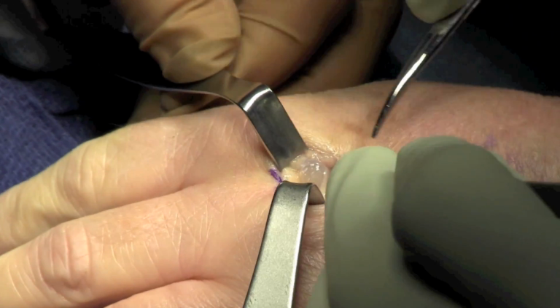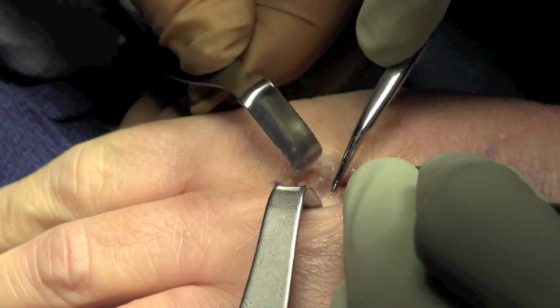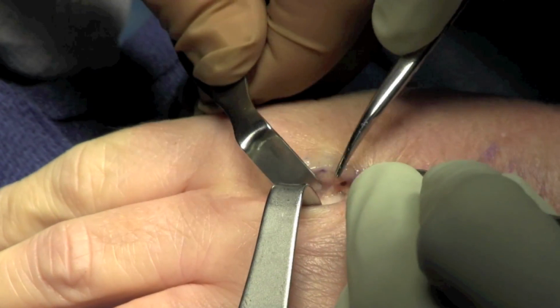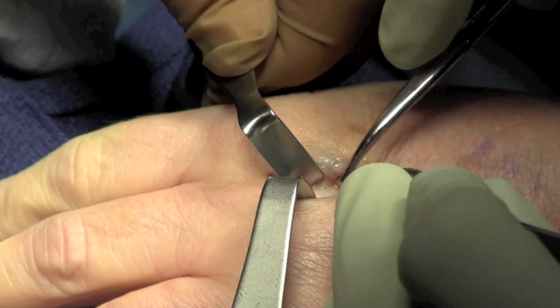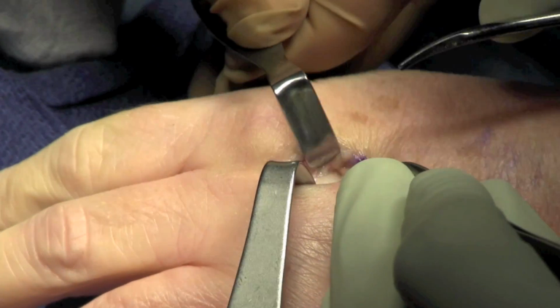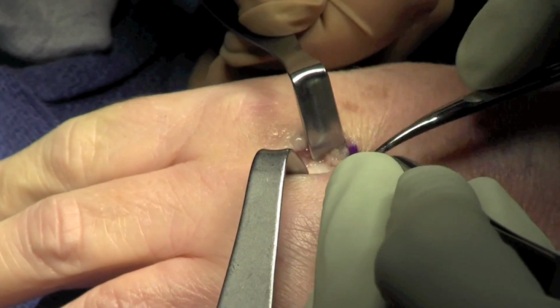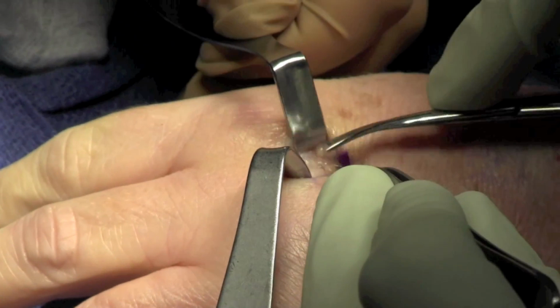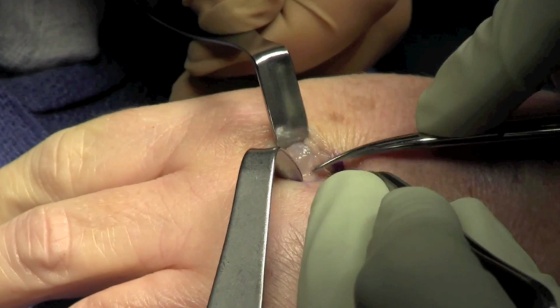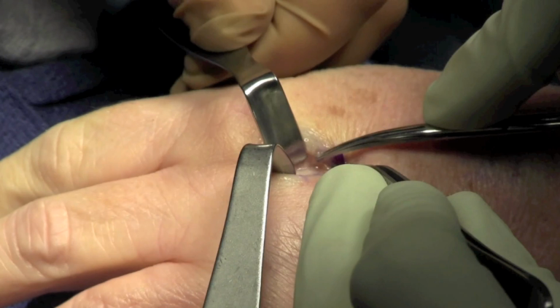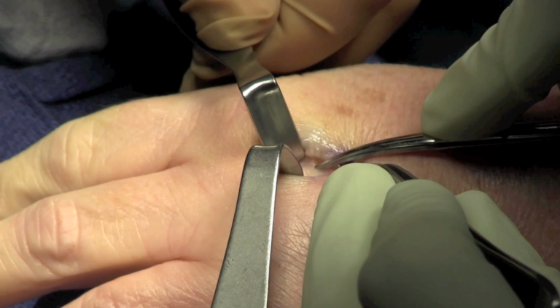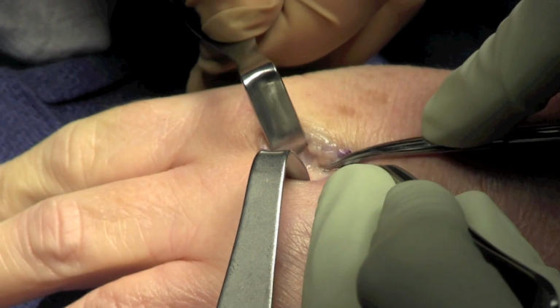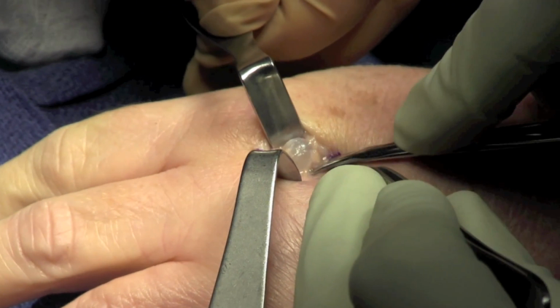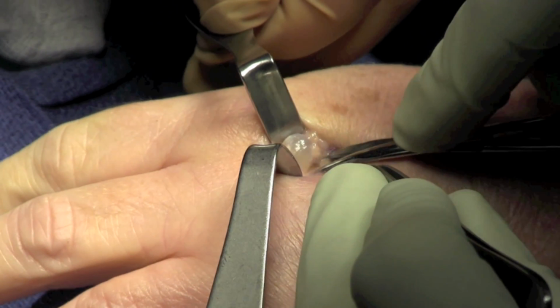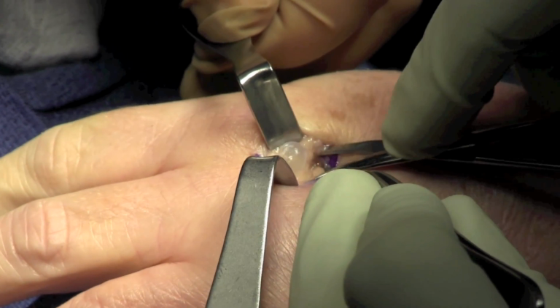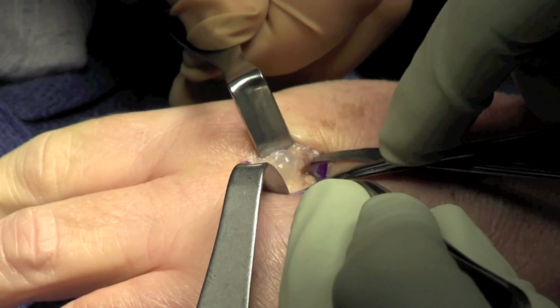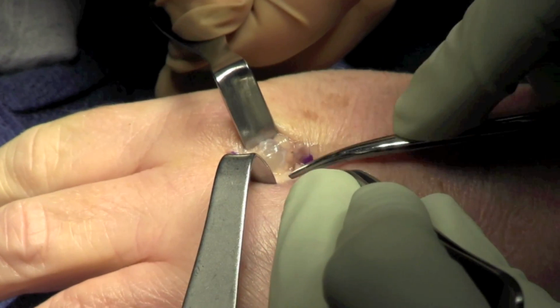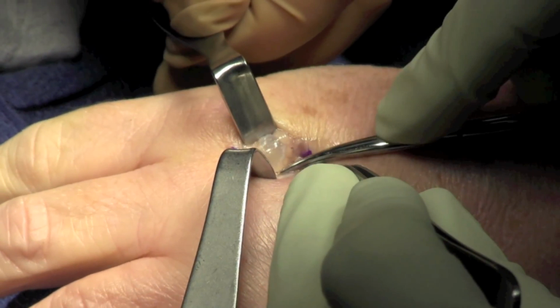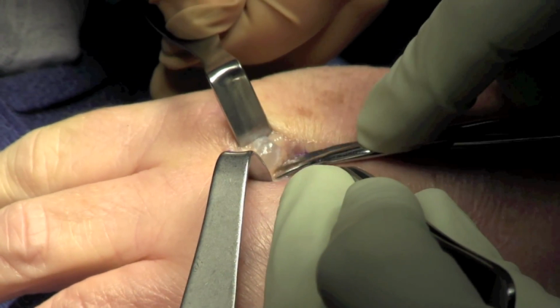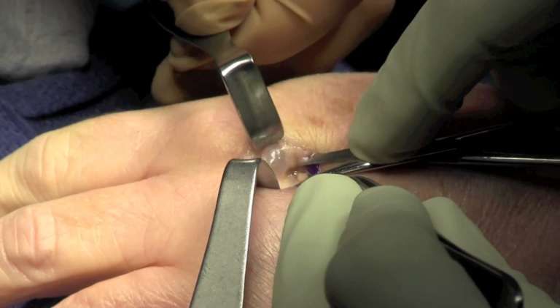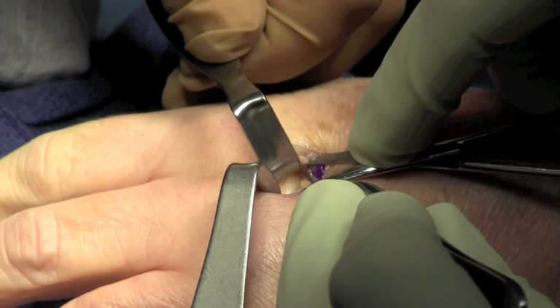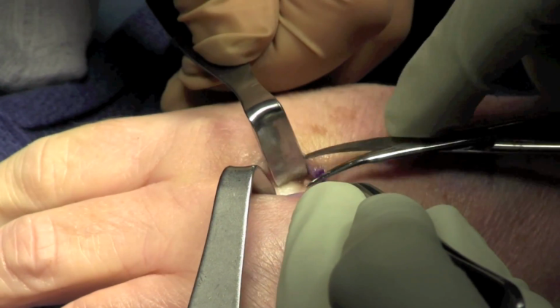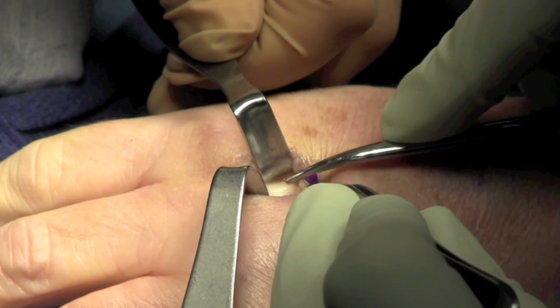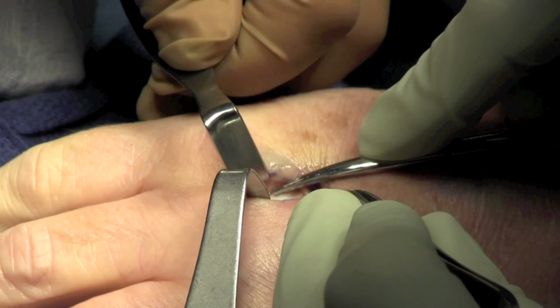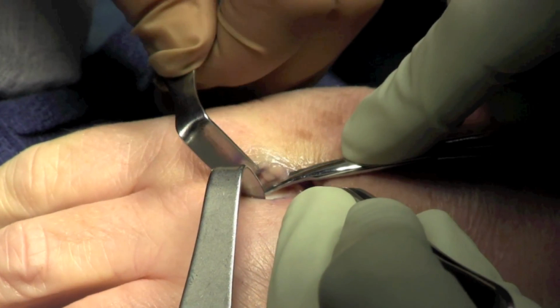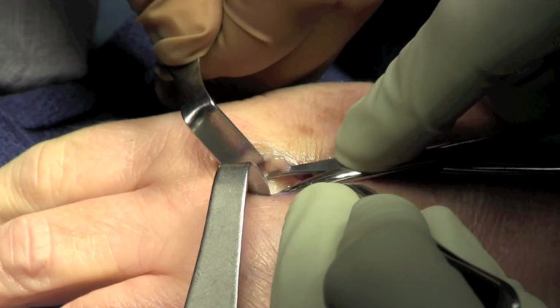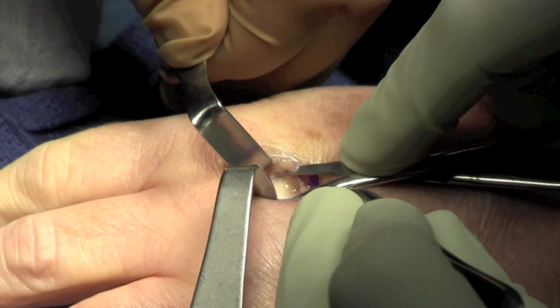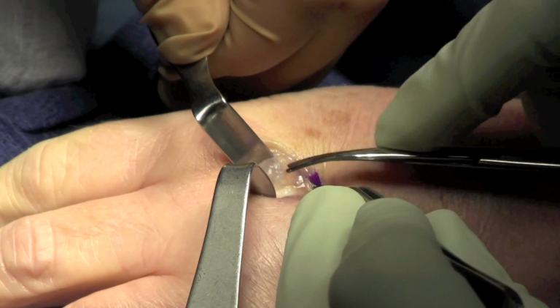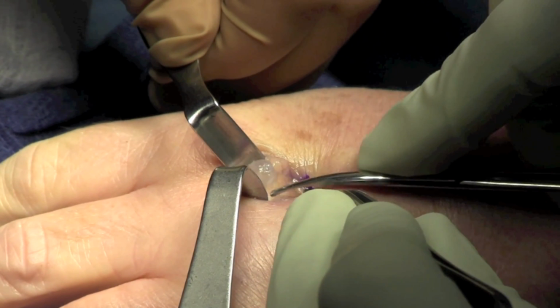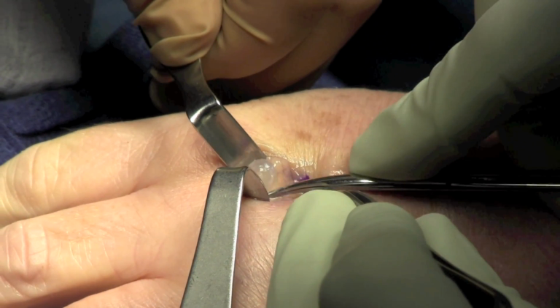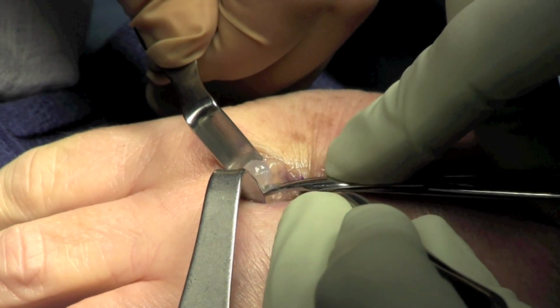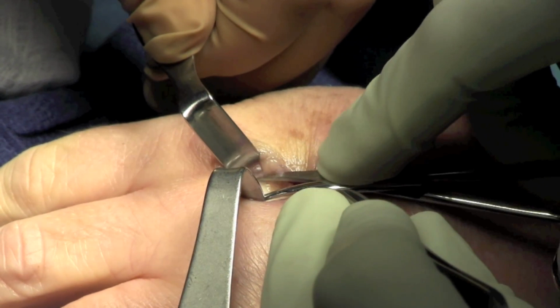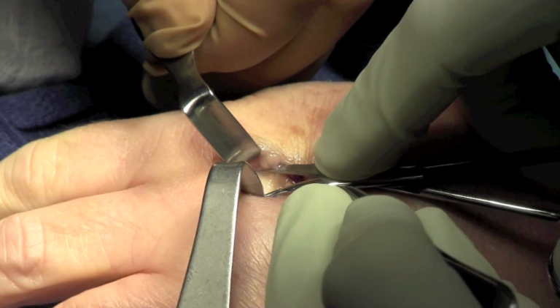The tendon is identified and carefully protected, as is the distal juncture. The mass is visualized and dissected off the tendon.